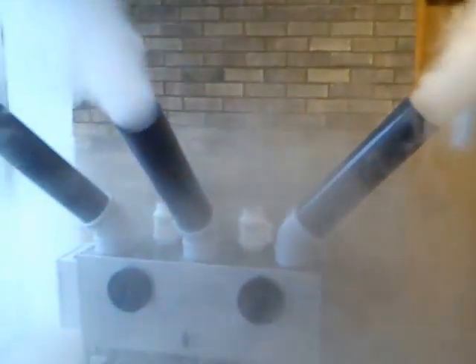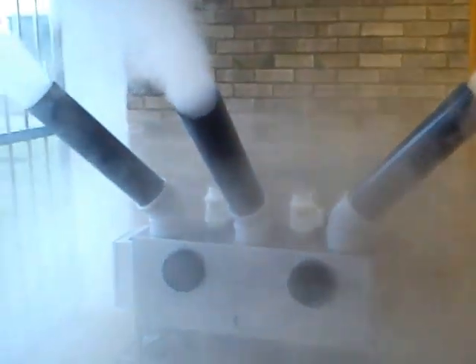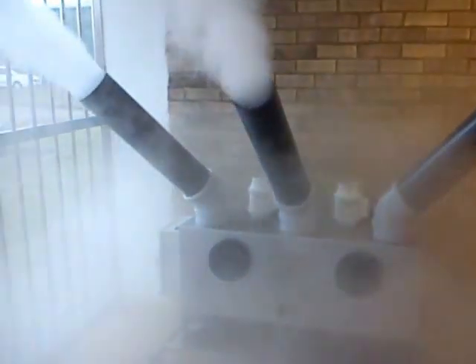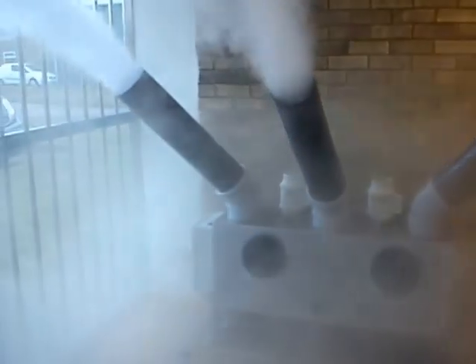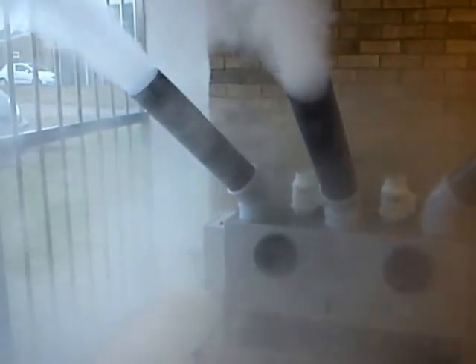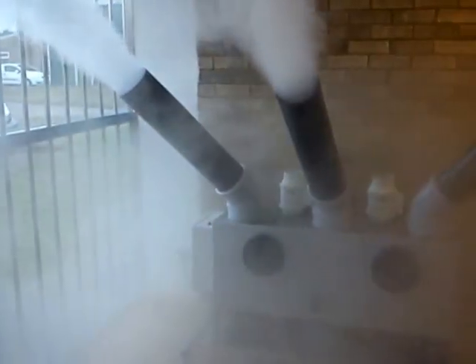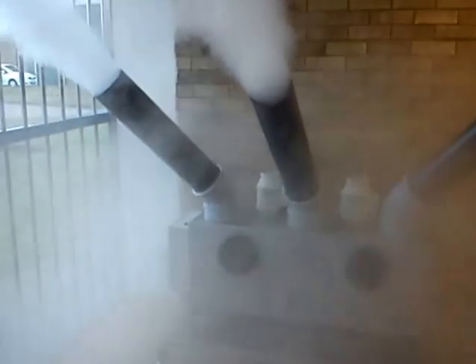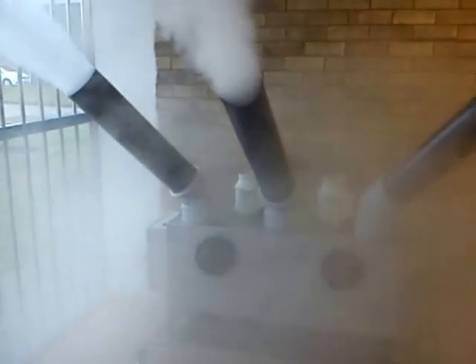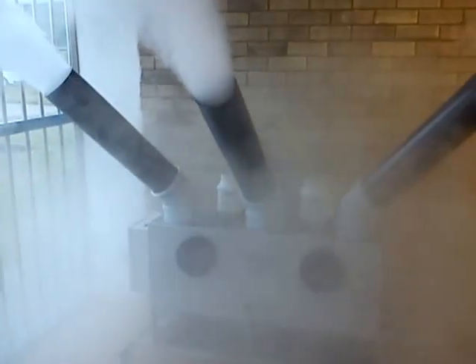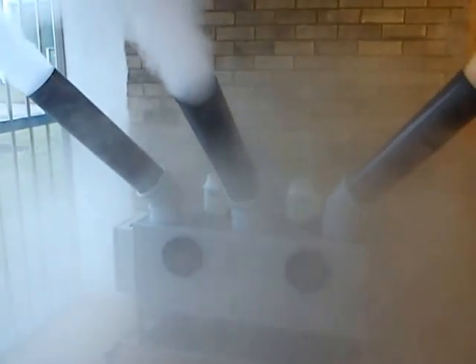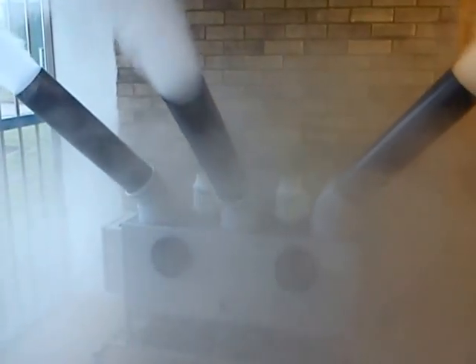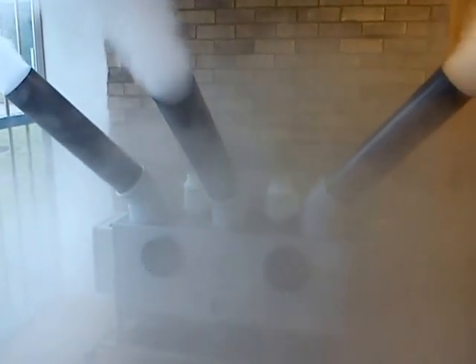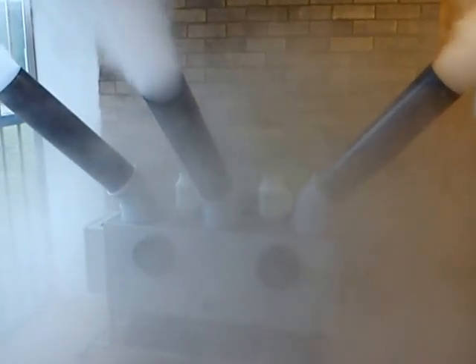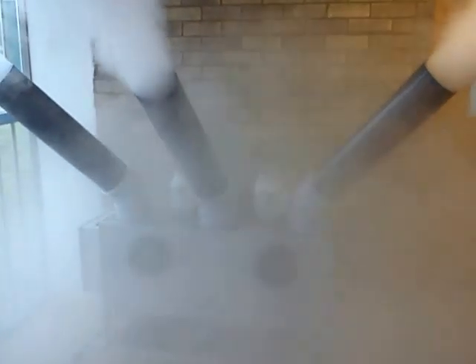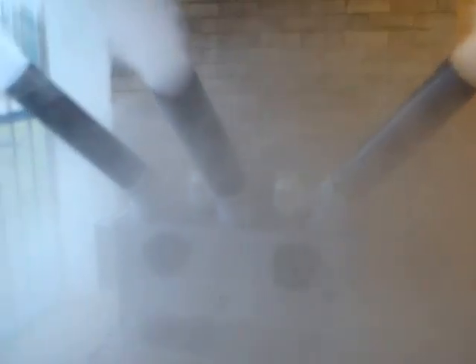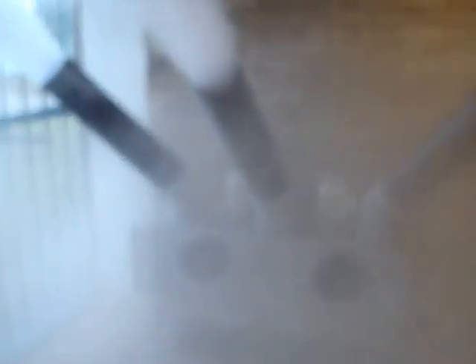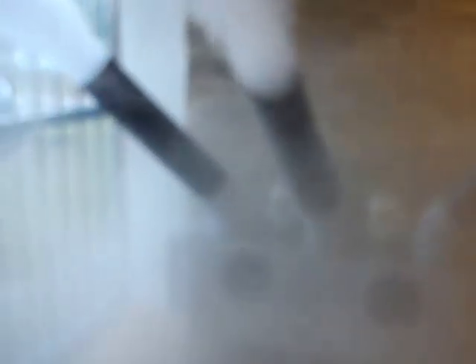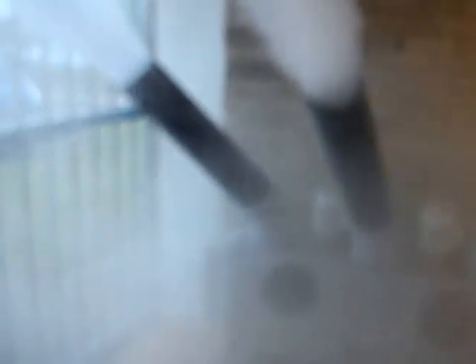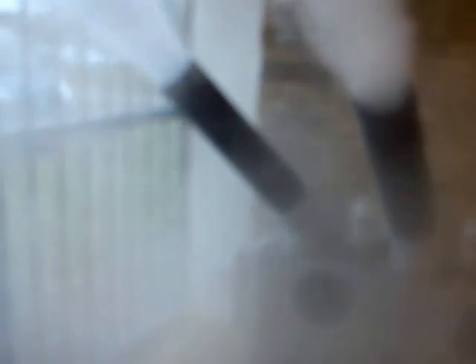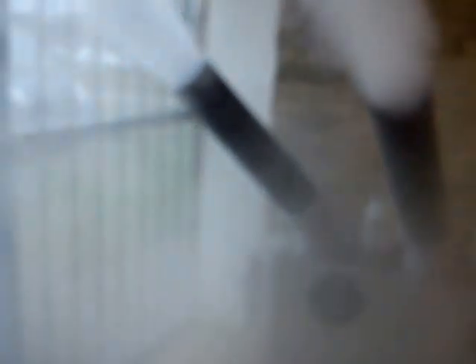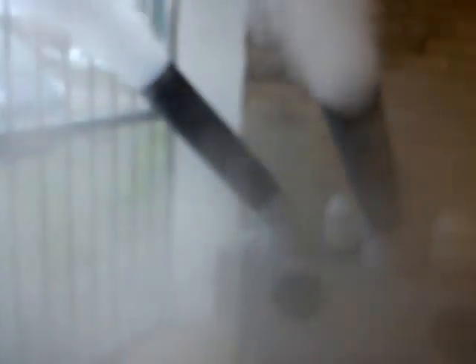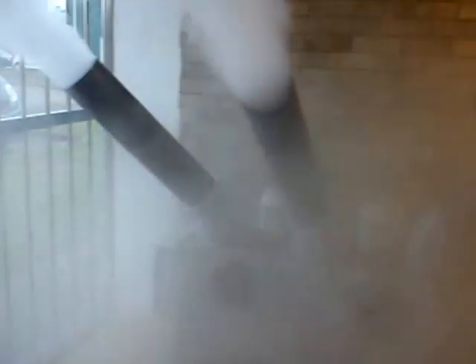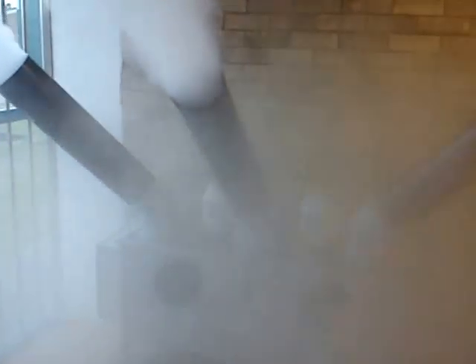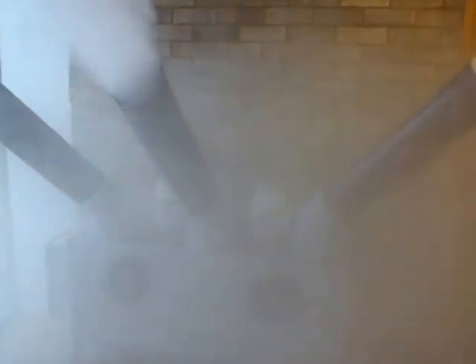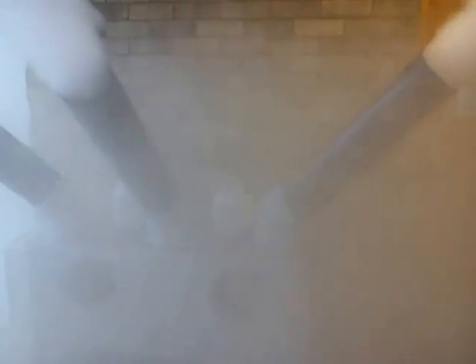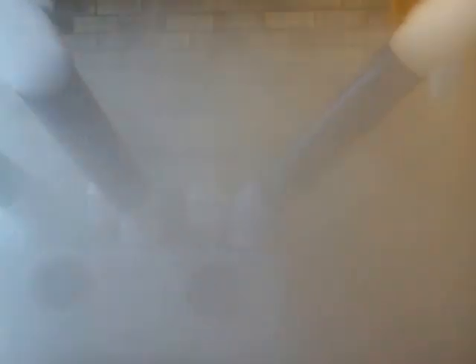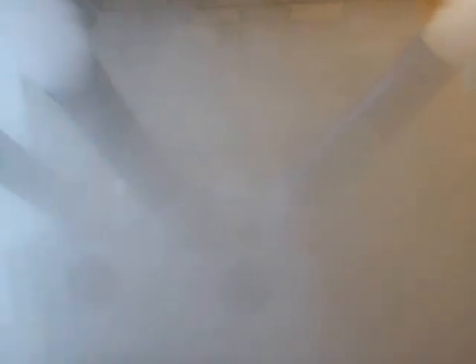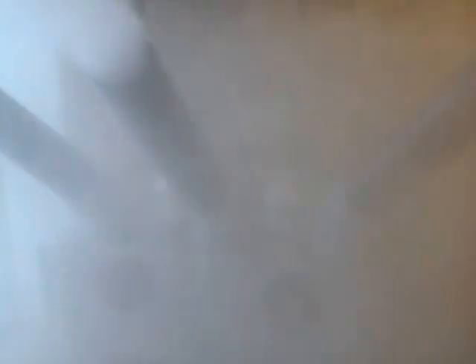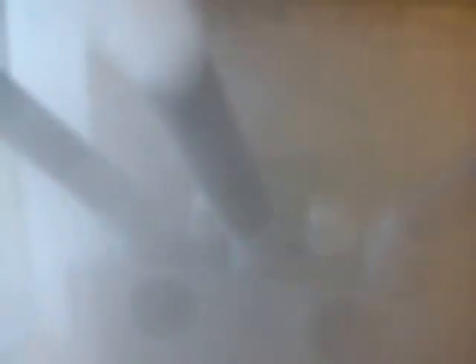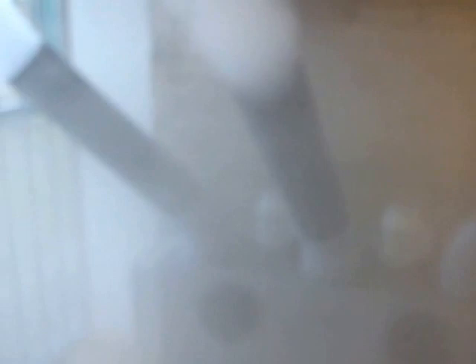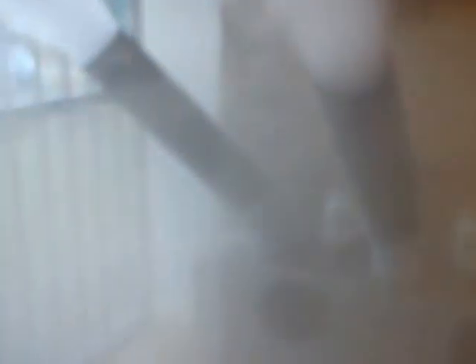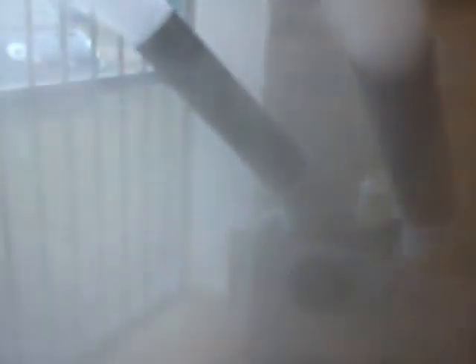As you can see, the room quickly fills from floor to ceiling, disinfecting all areas that the fog comes in contact with.